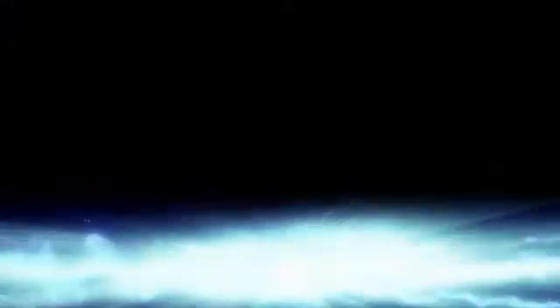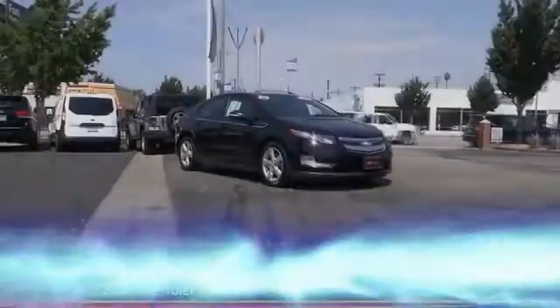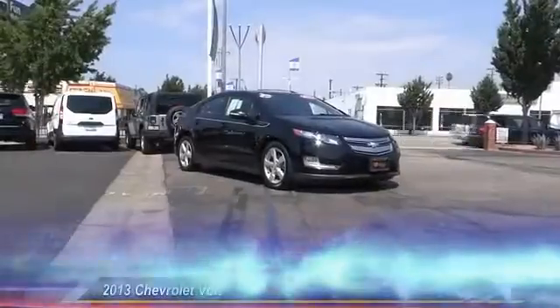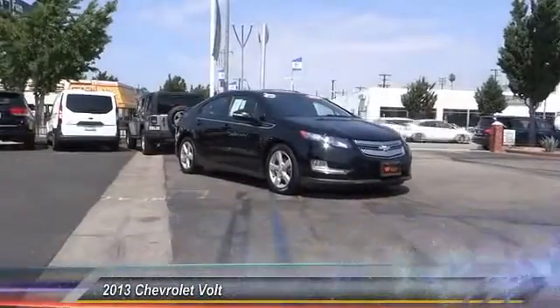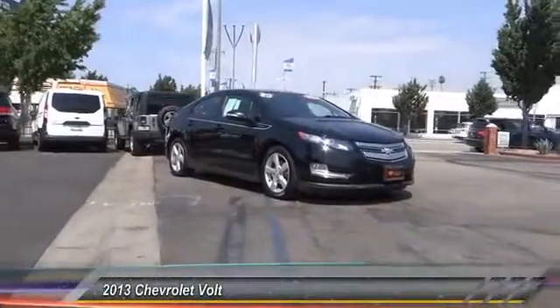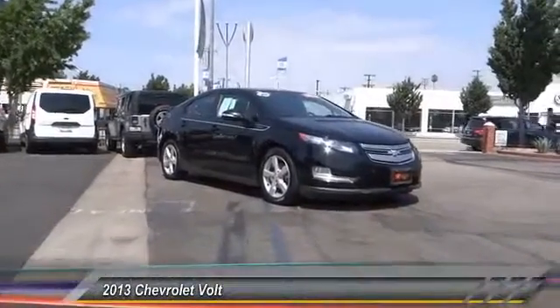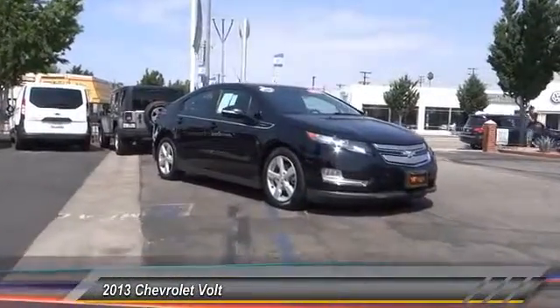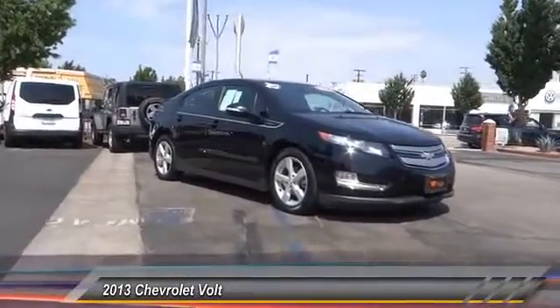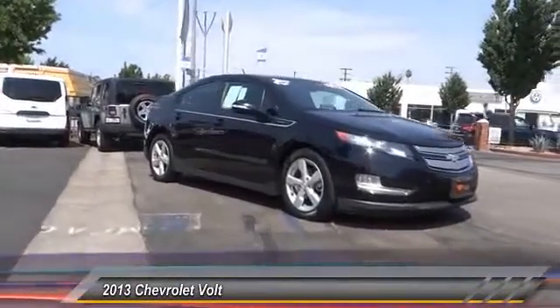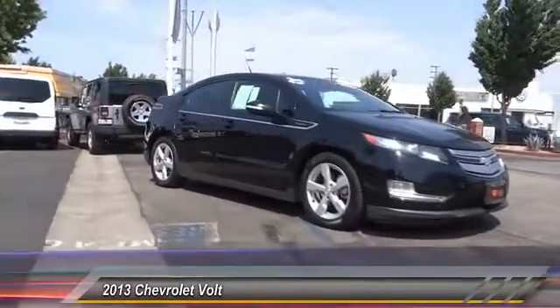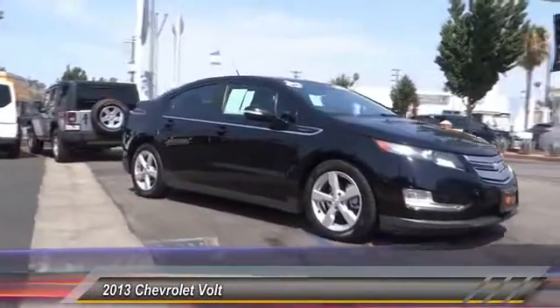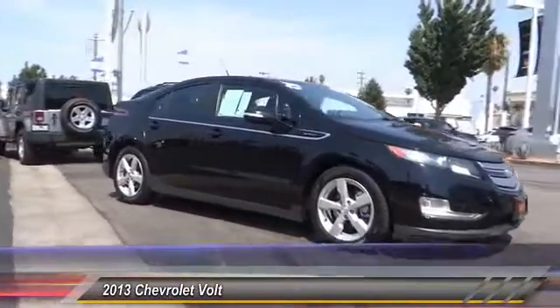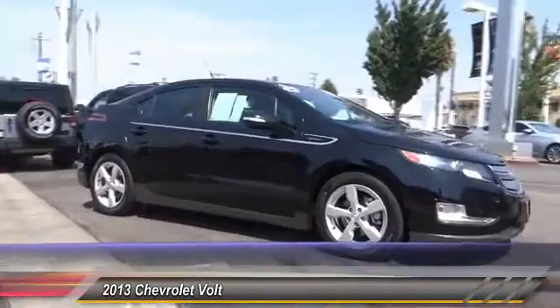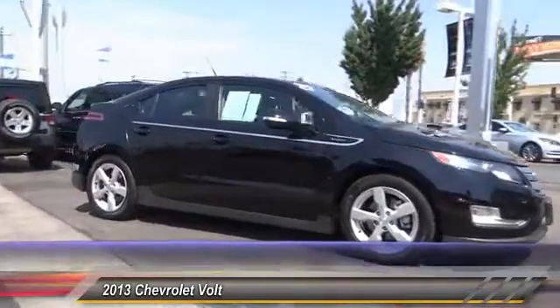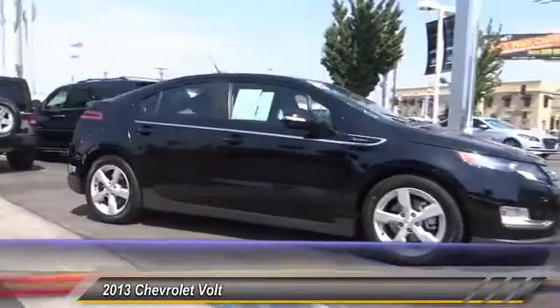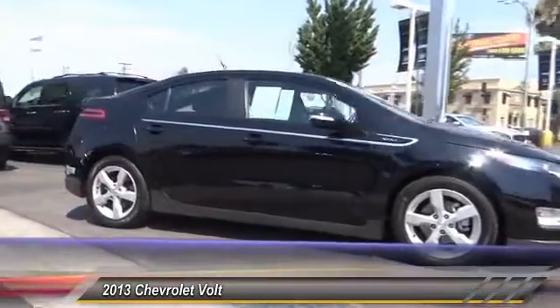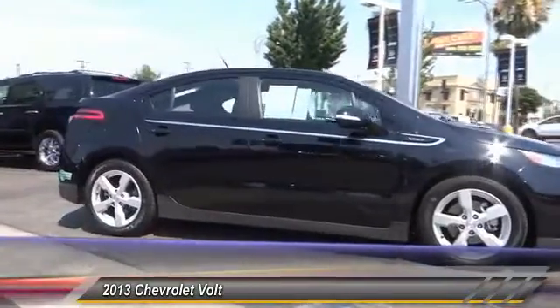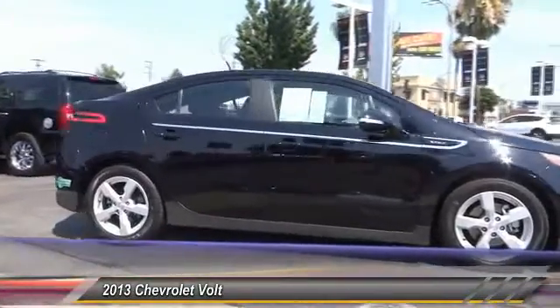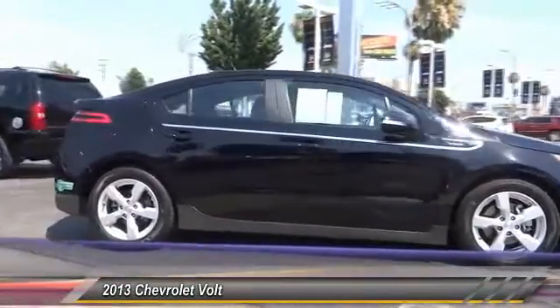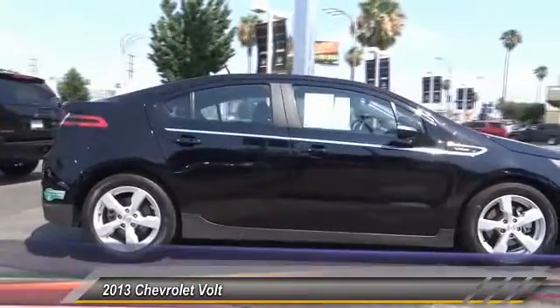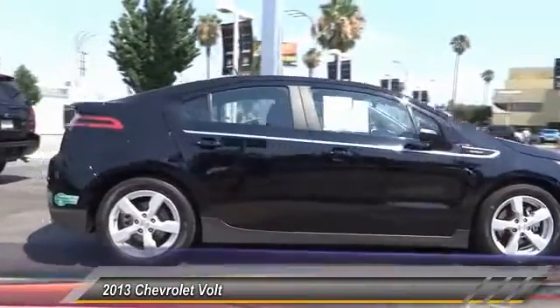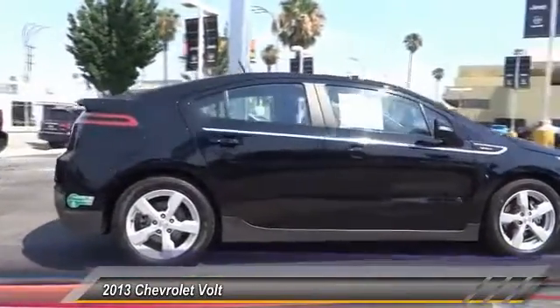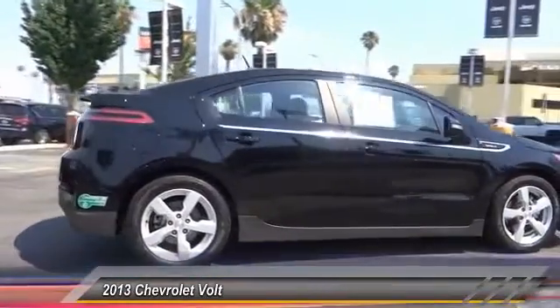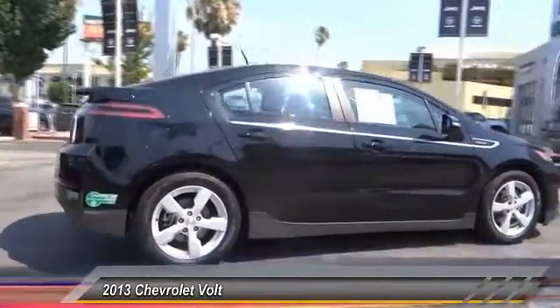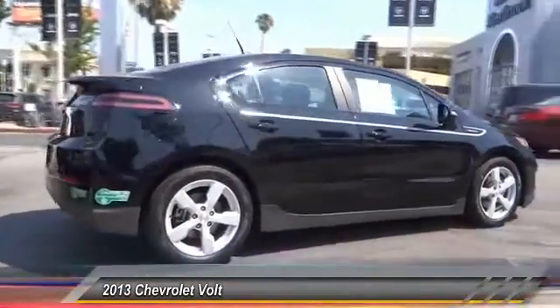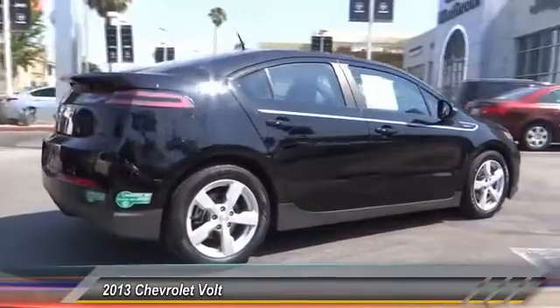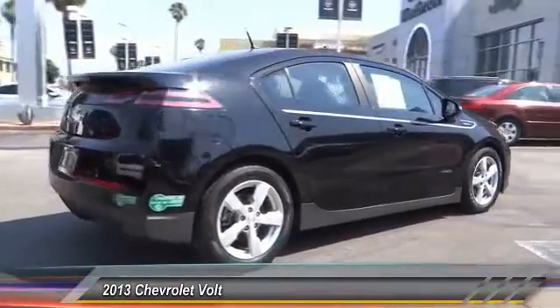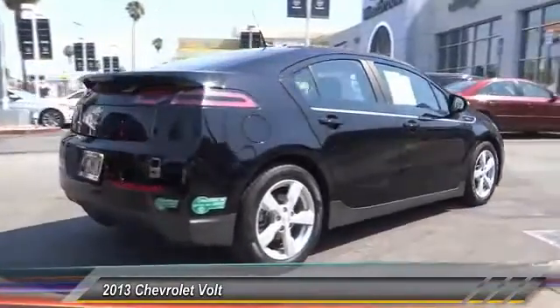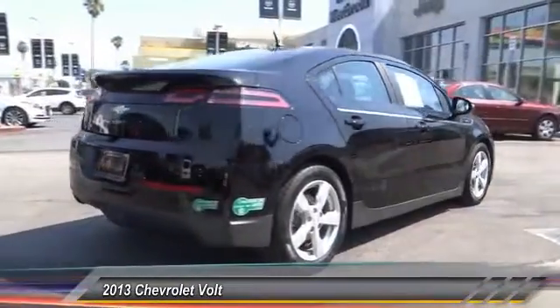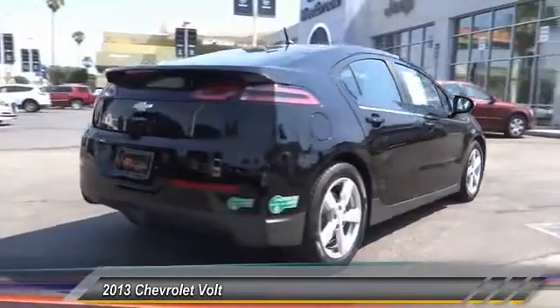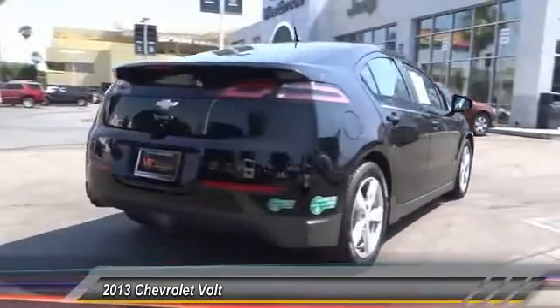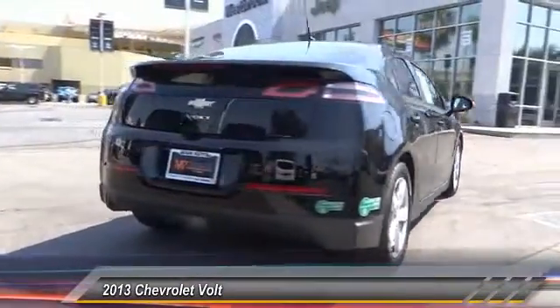The 2013 Volt. The Chevy Volt can drive up to 40 miles a day without a drop of gas and is priced below $15,000. This vehicle has less than 55,000 miles.